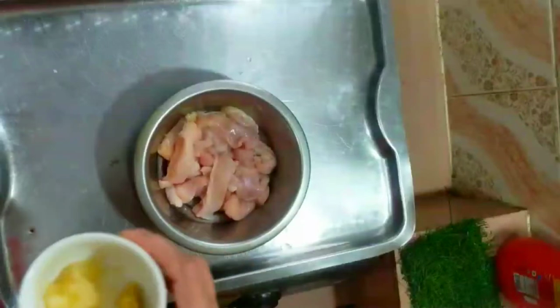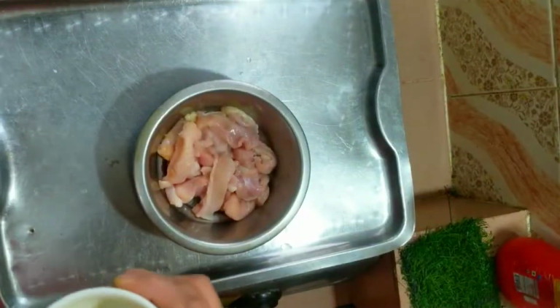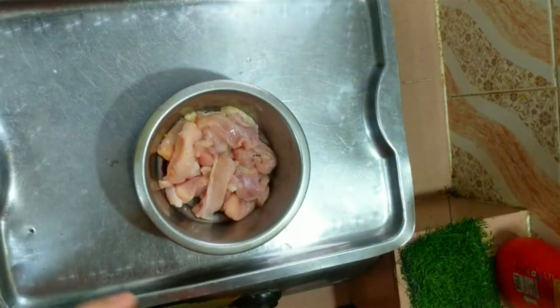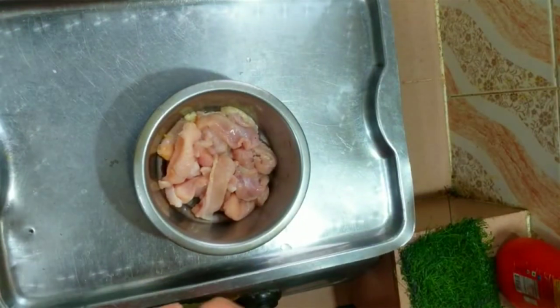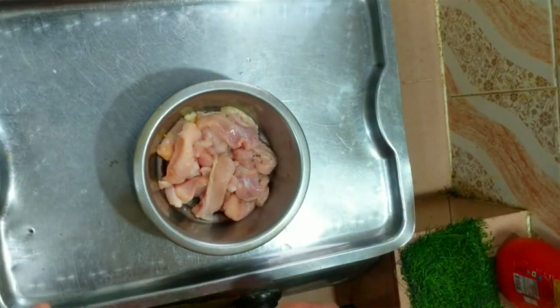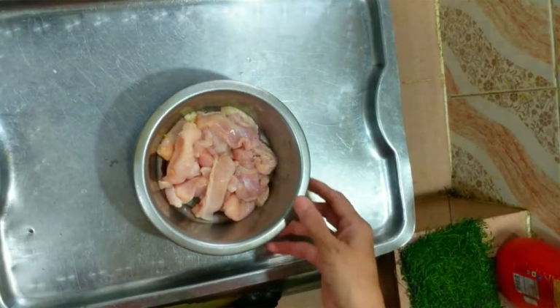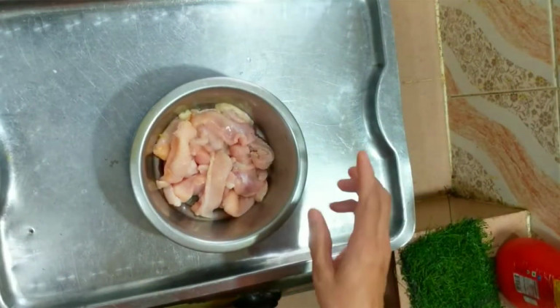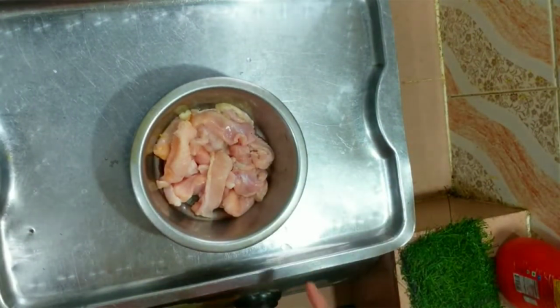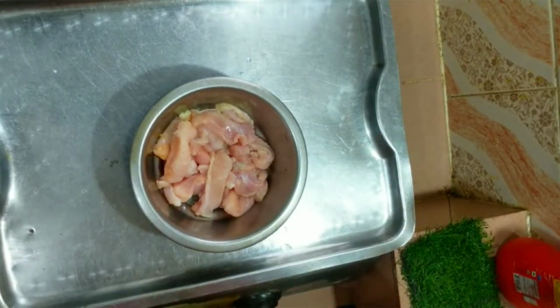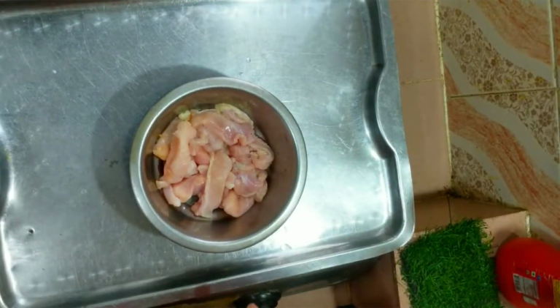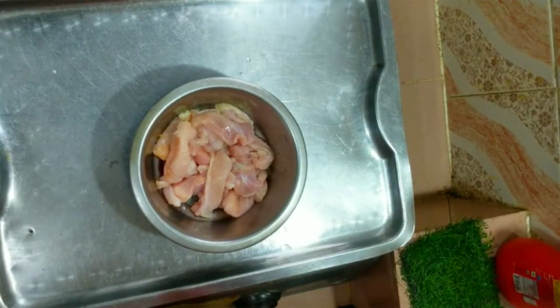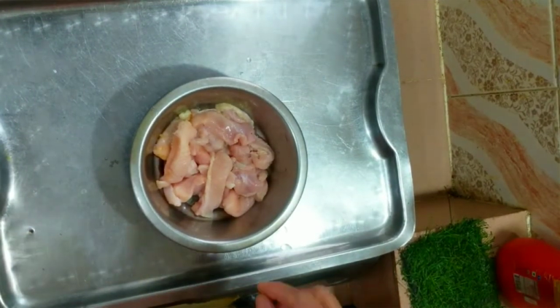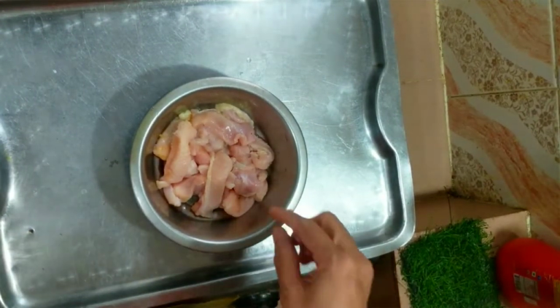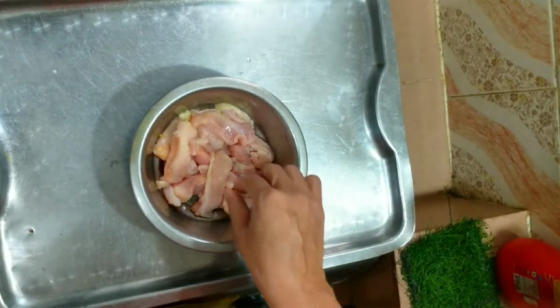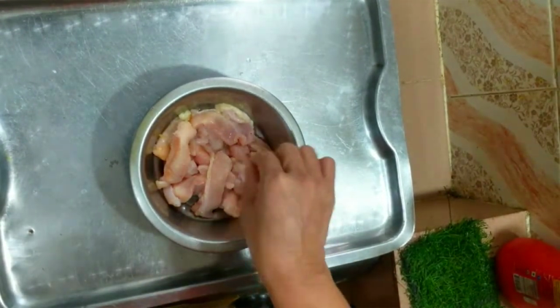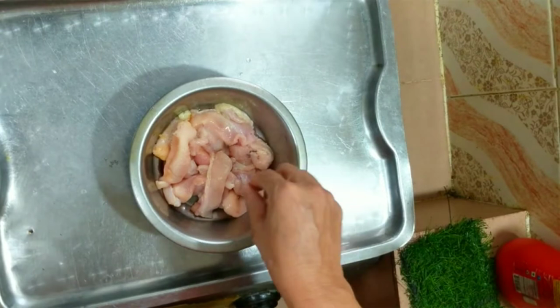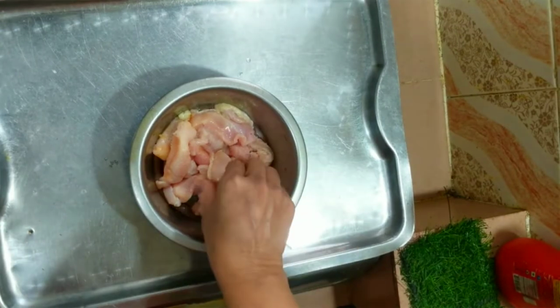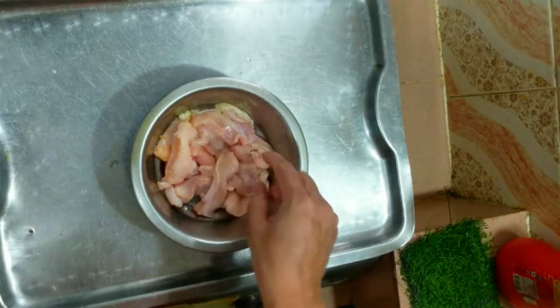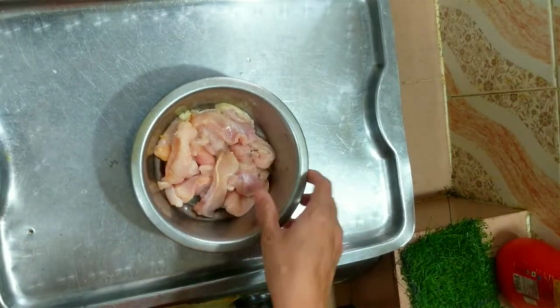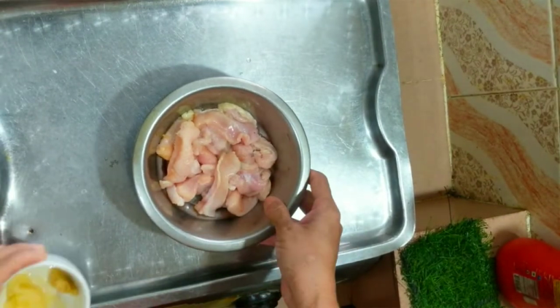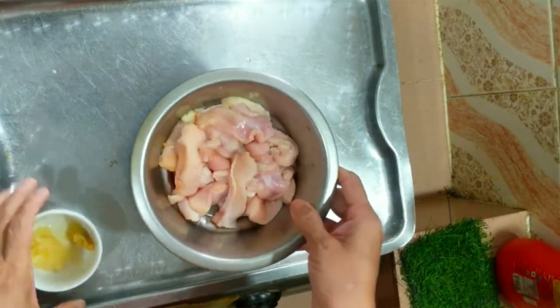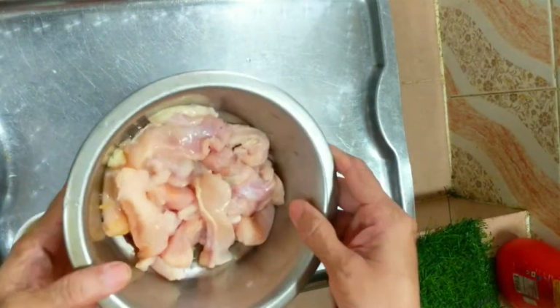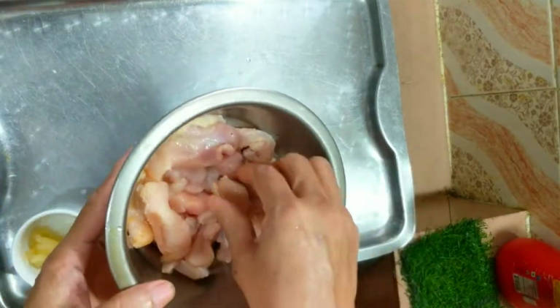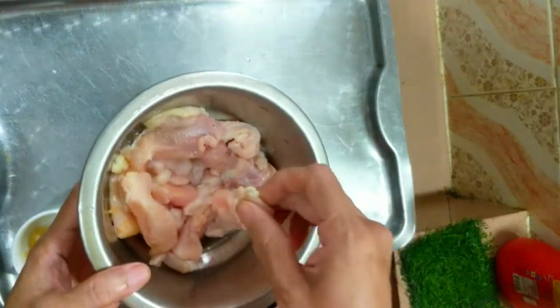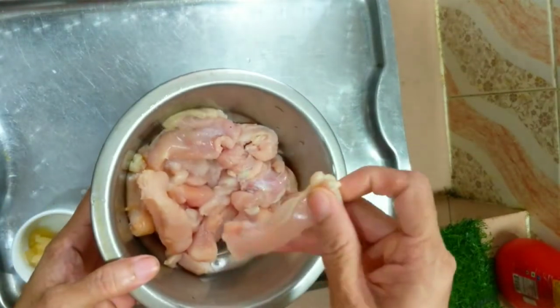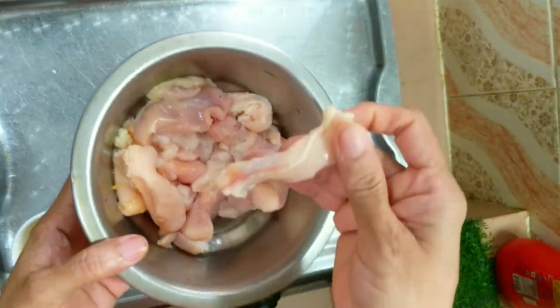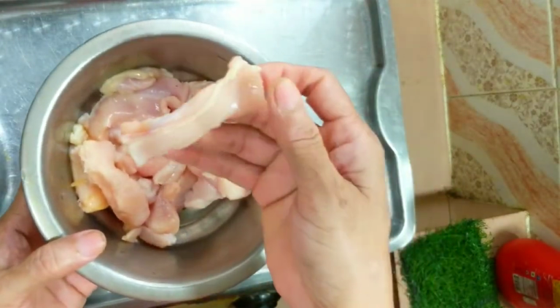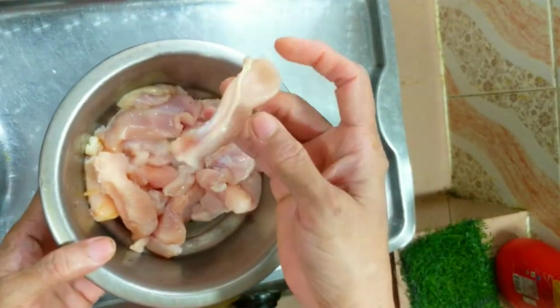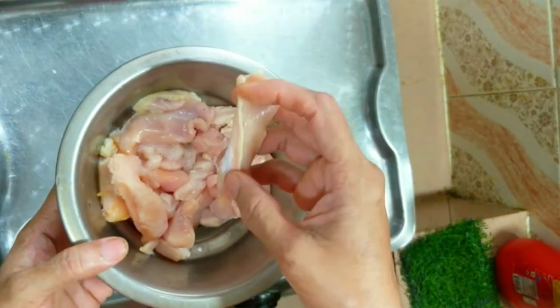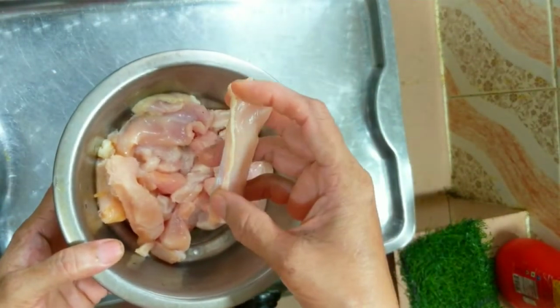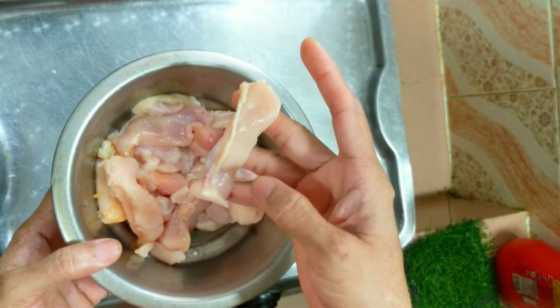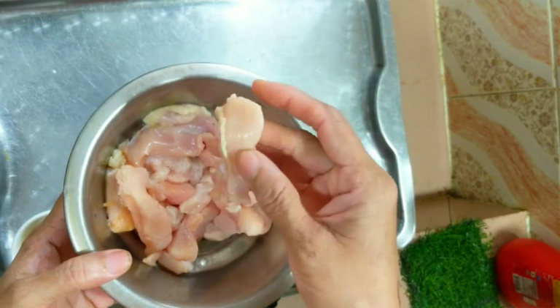Hello, I am chicken. I am going to make a chicken stick. I am going to make chicken fingers.